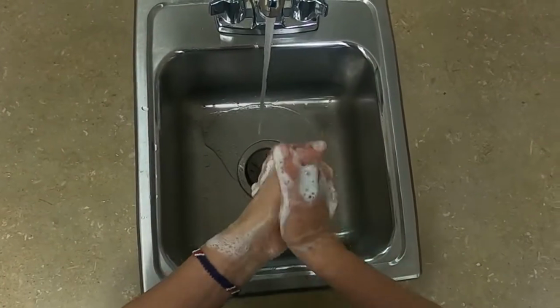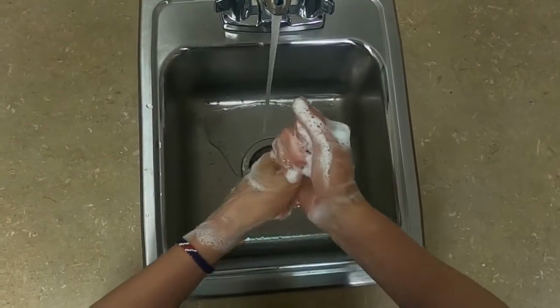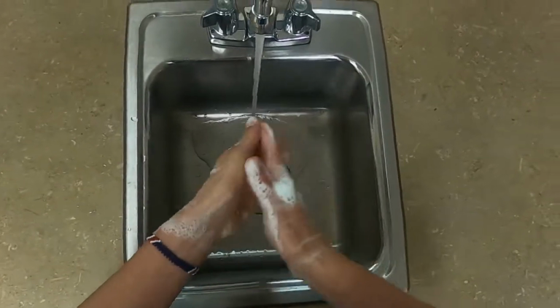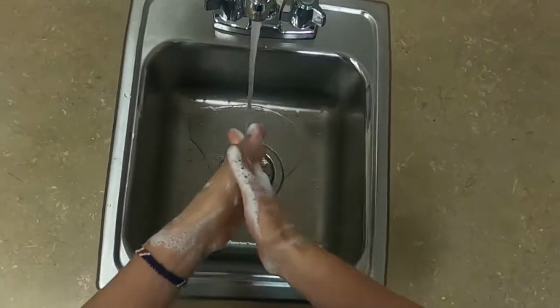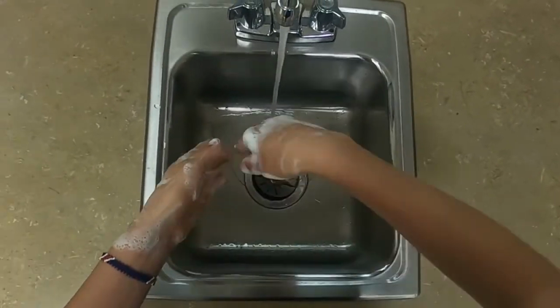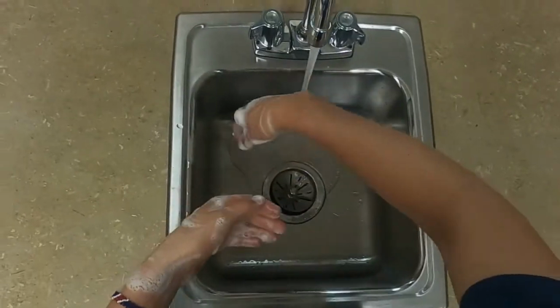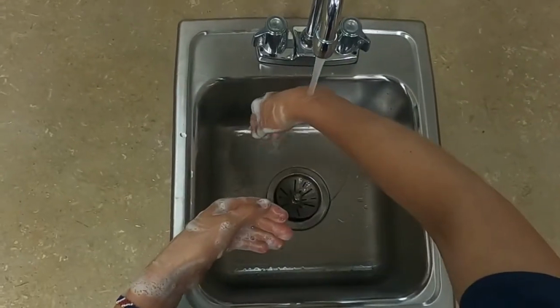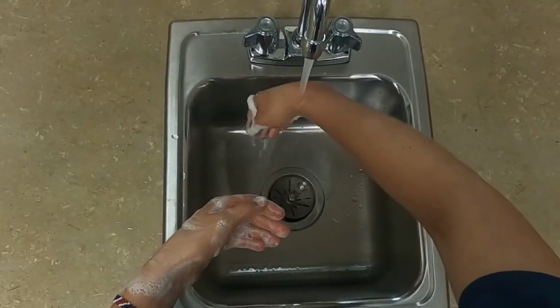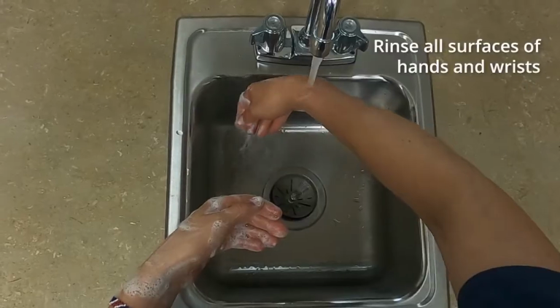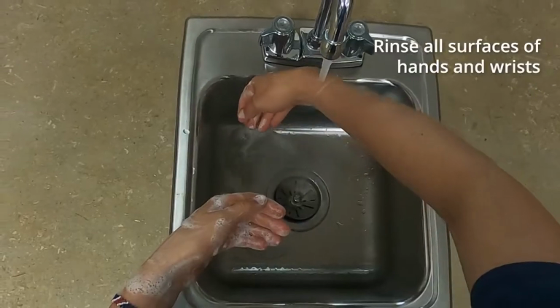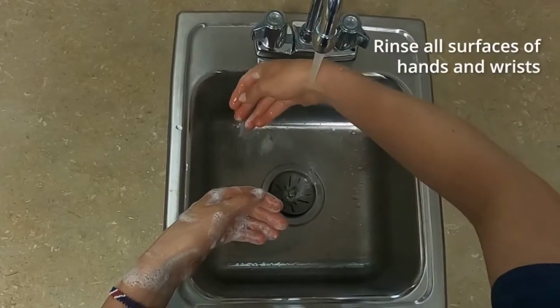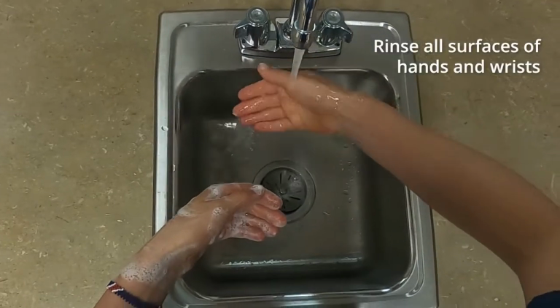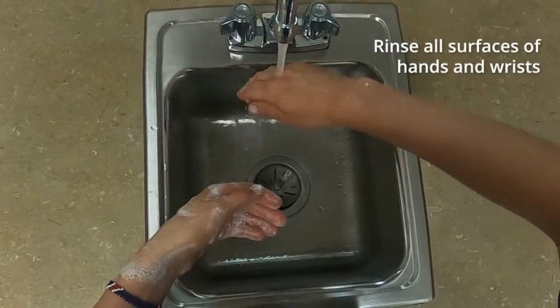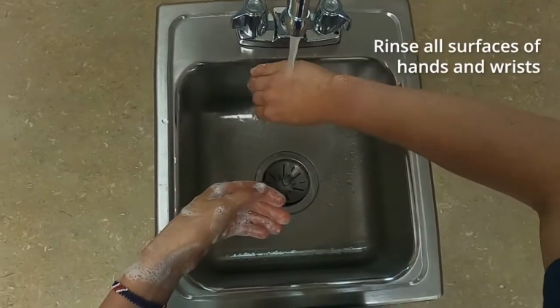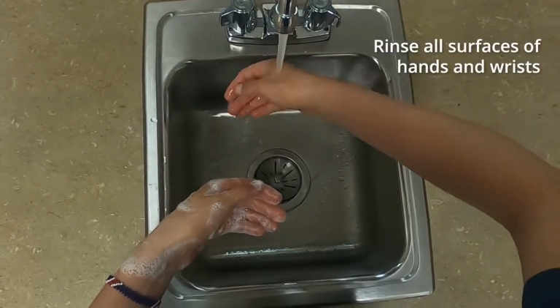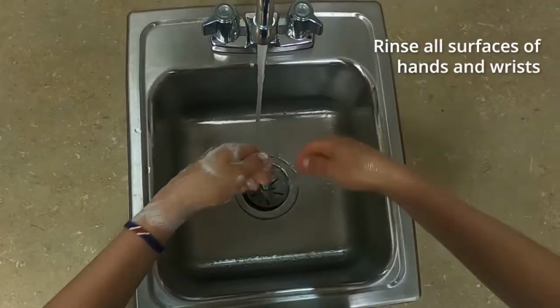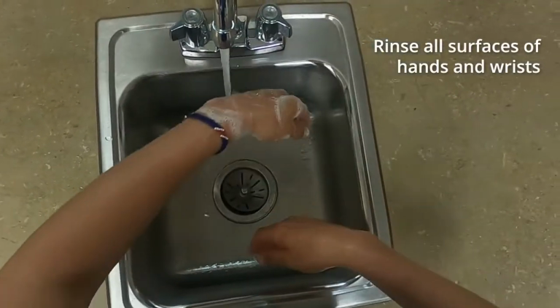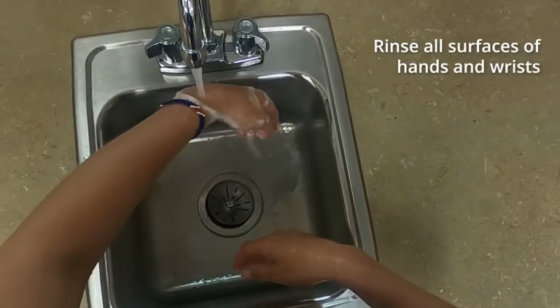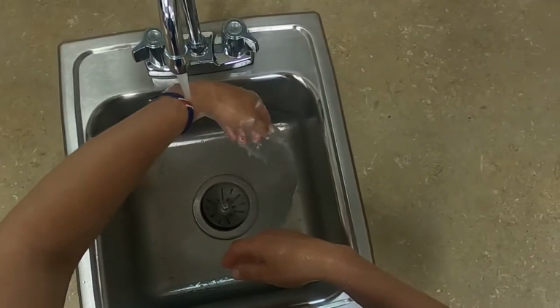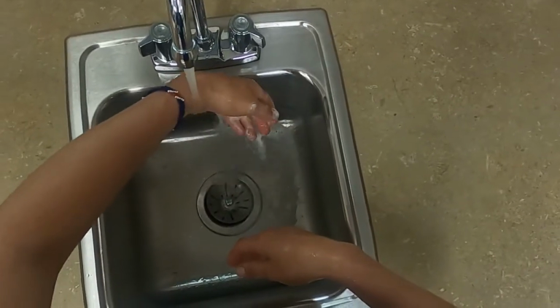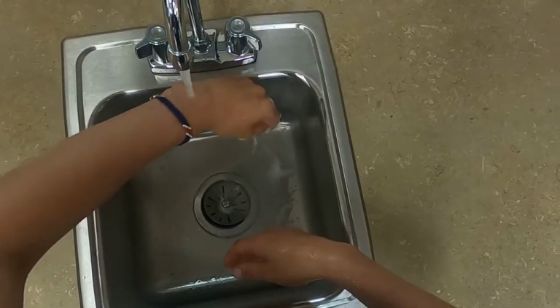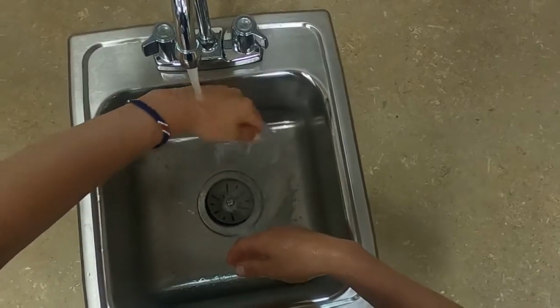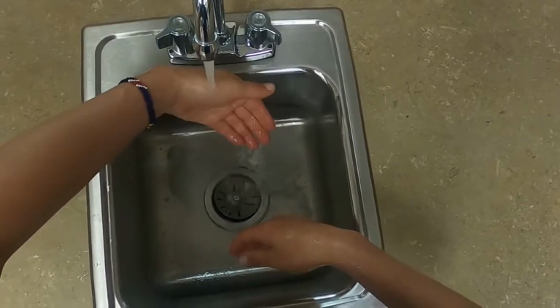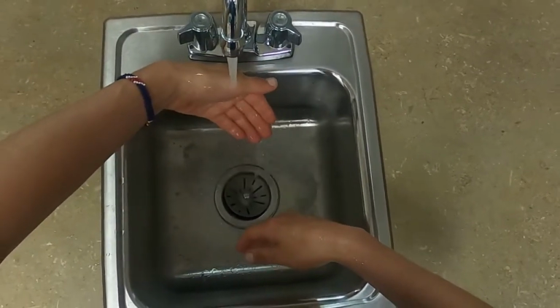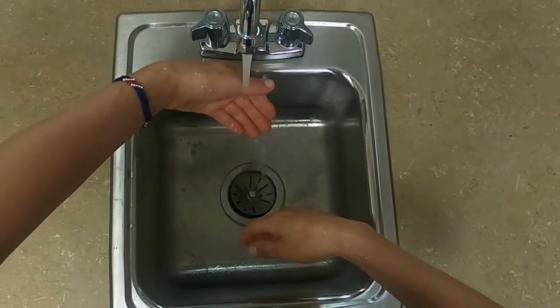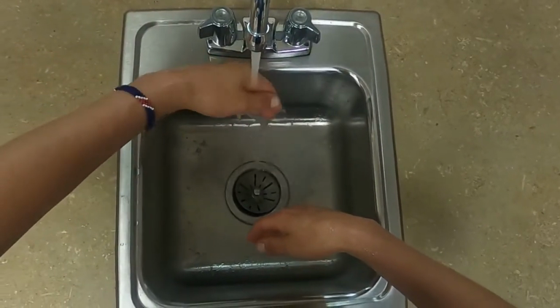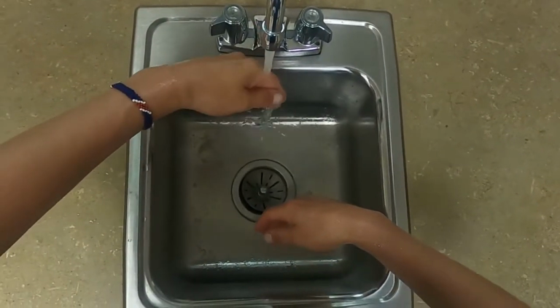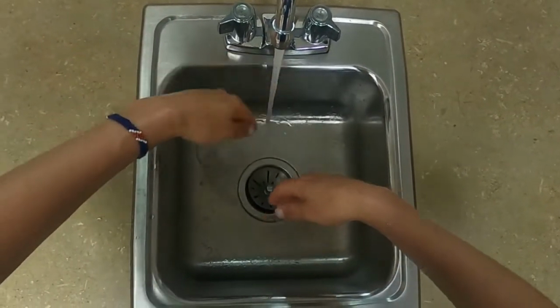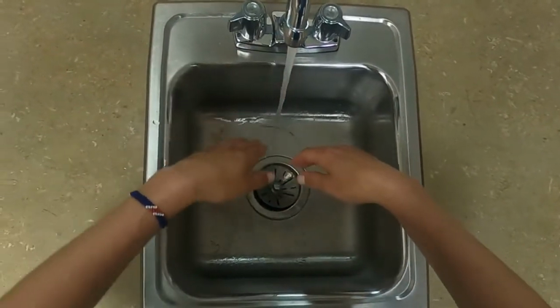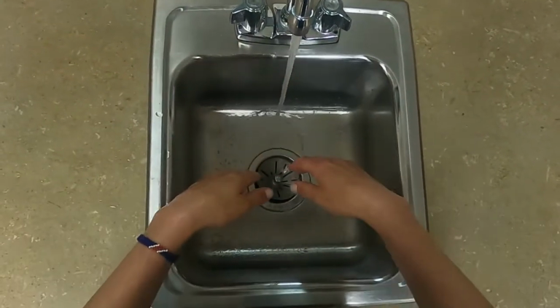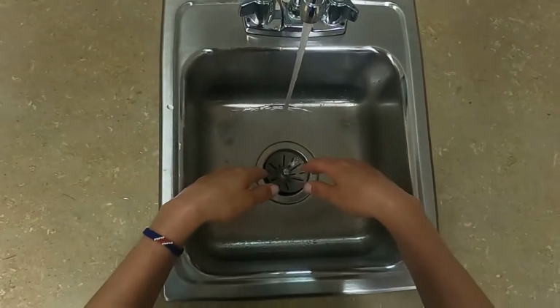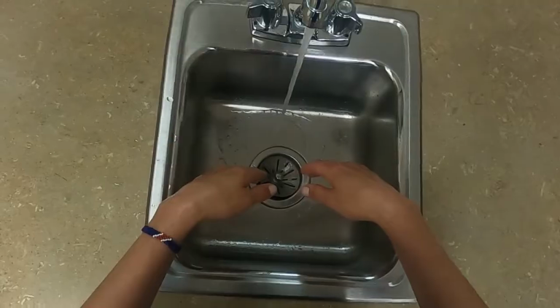Rinse thoroughly under running water, rinsing all surfaces of hands and wrists. Run water down from wrists to fingertips. Do not run water over unwashed arms down to clean hands. Be sure hands do not touch the sink.